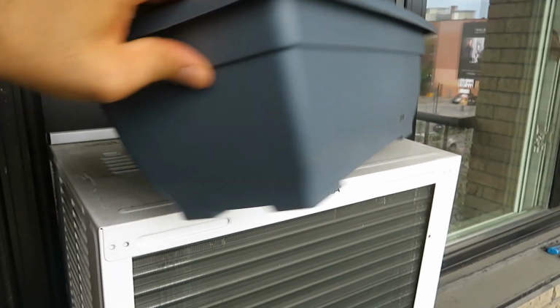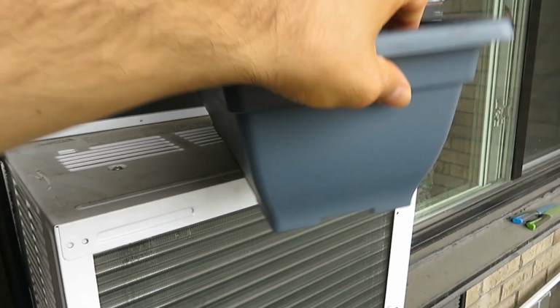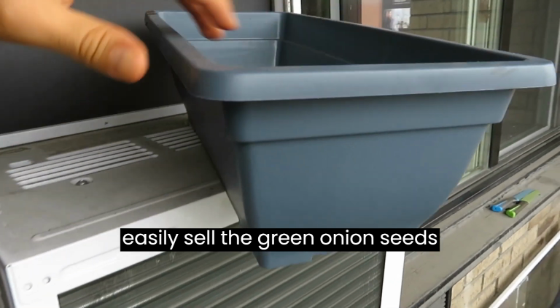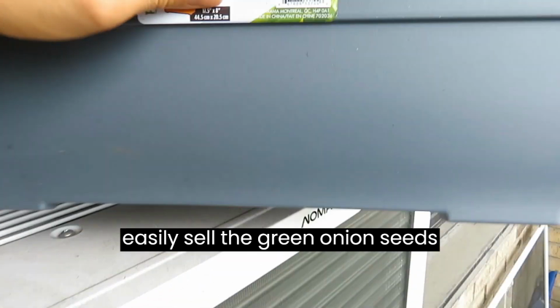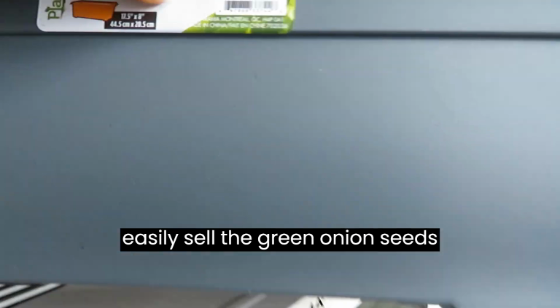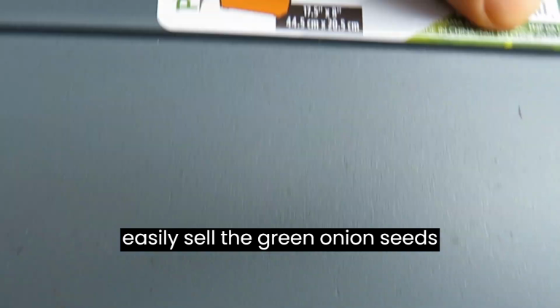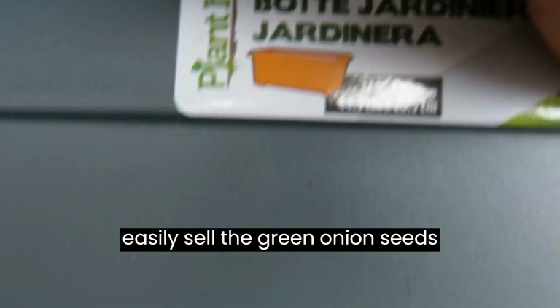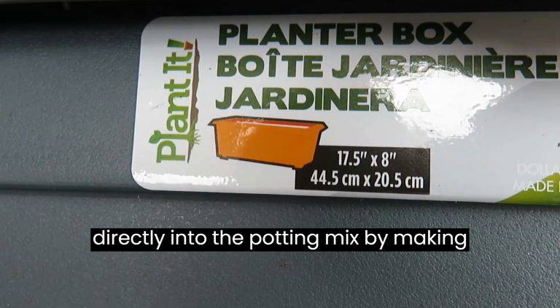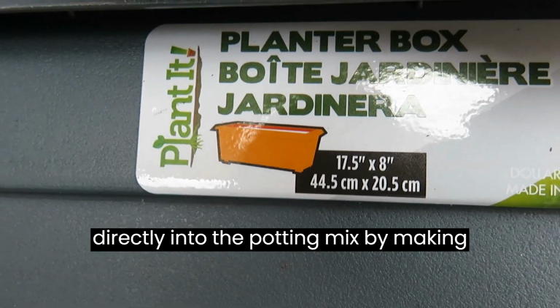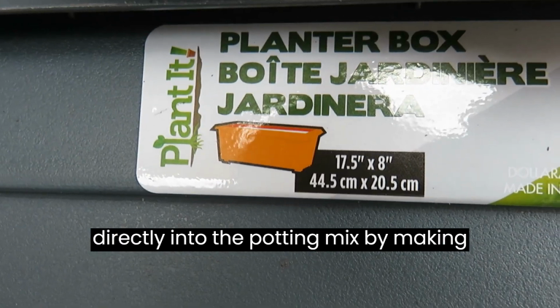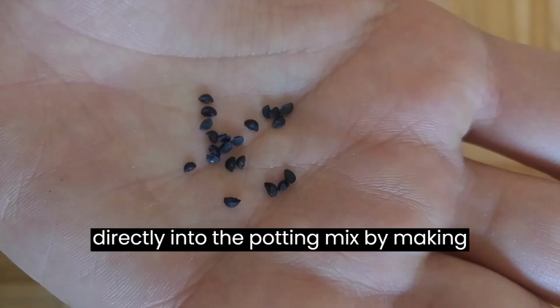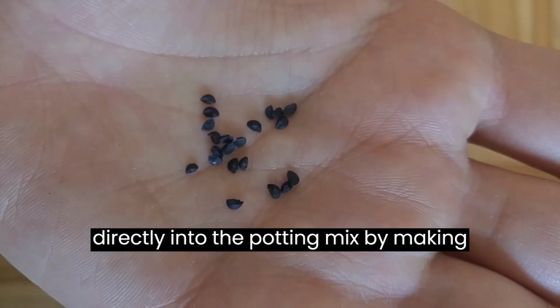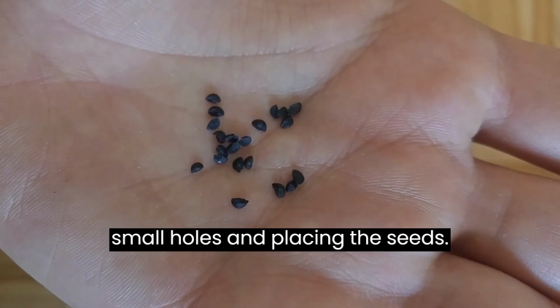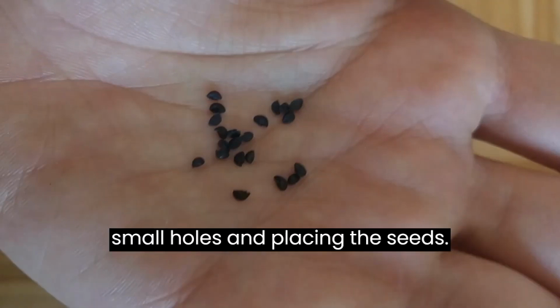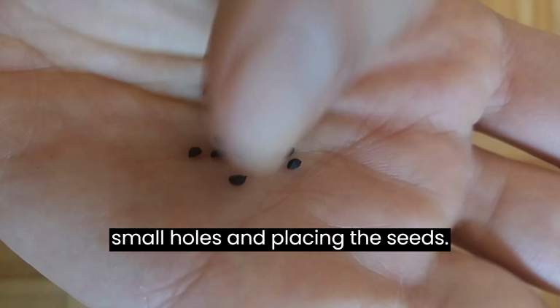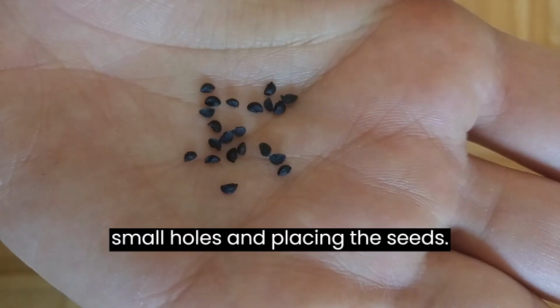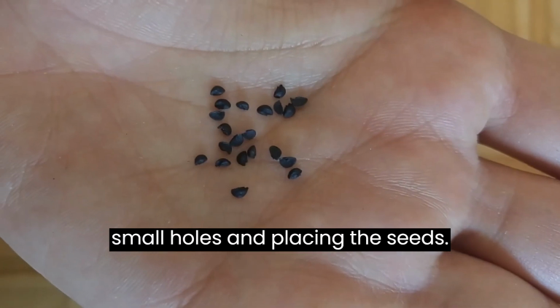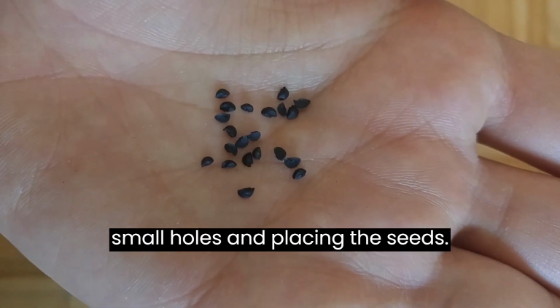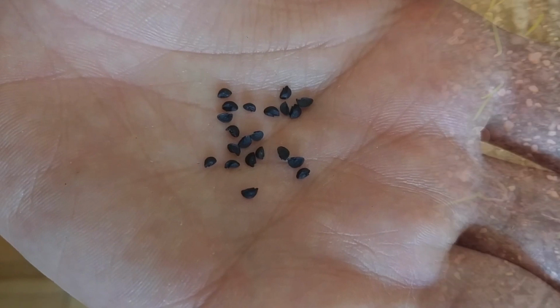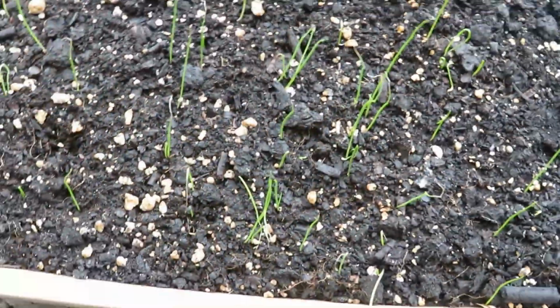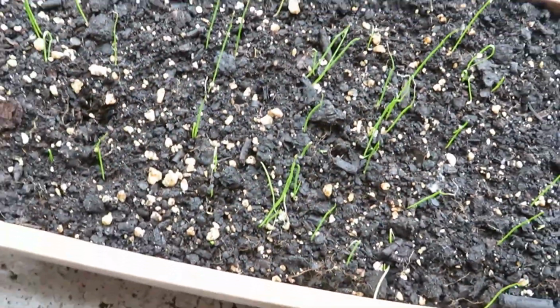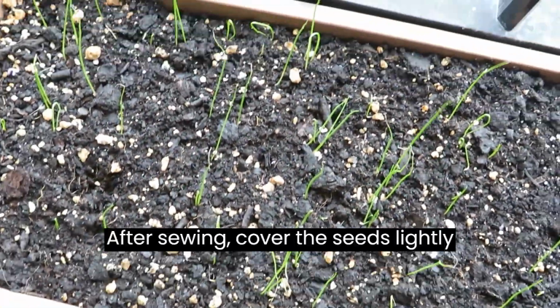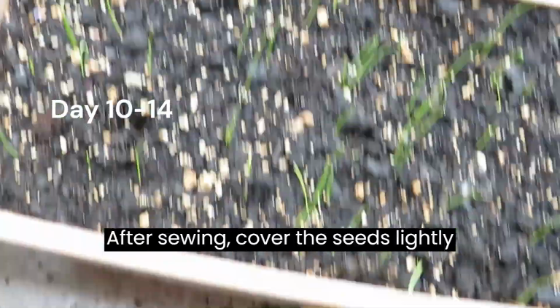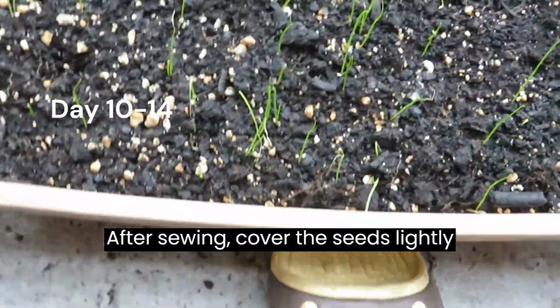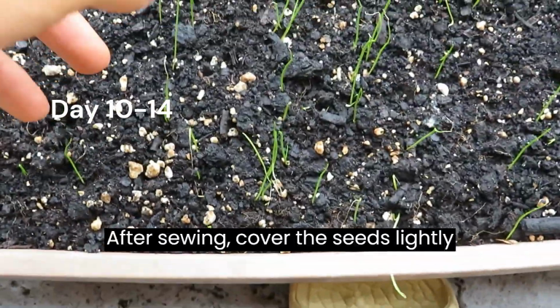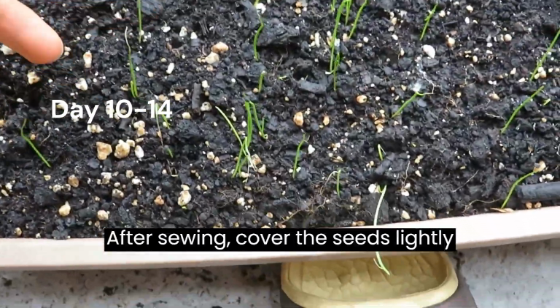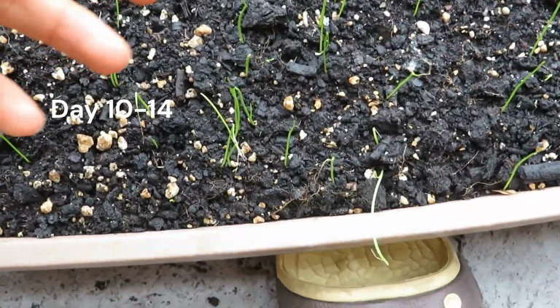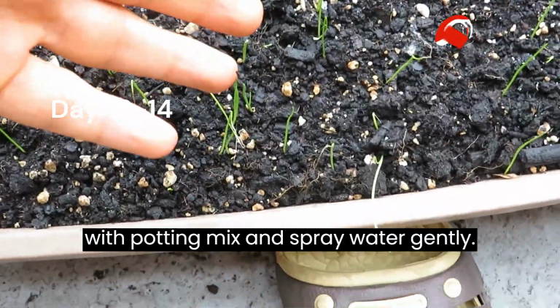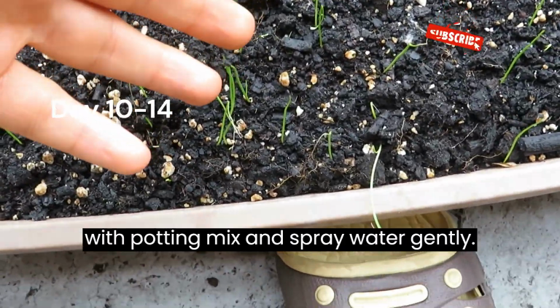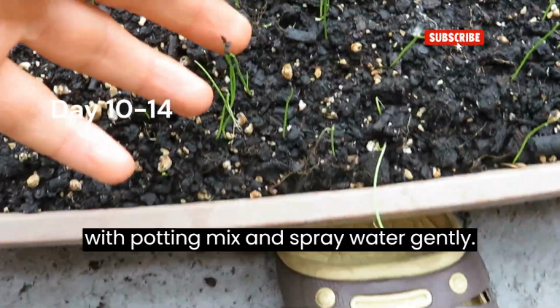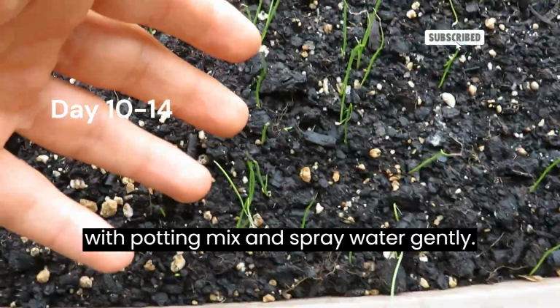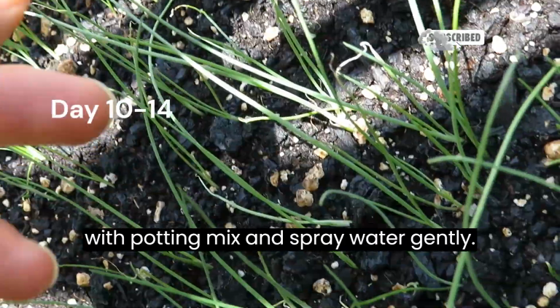You can easily sow the green onion seeds directly into the potting mix by making small holes and placing the seeds. After sowing, cover the seeds lightly with potting mix and spray water gently.